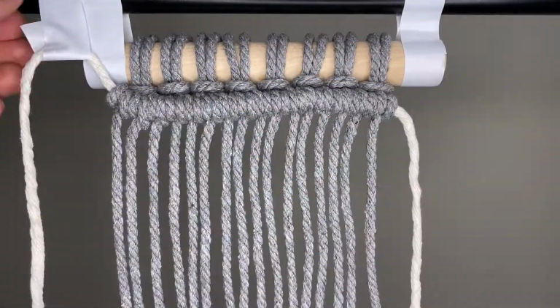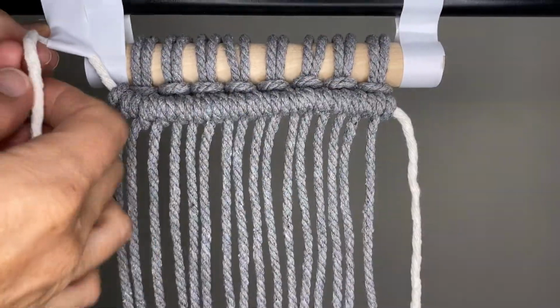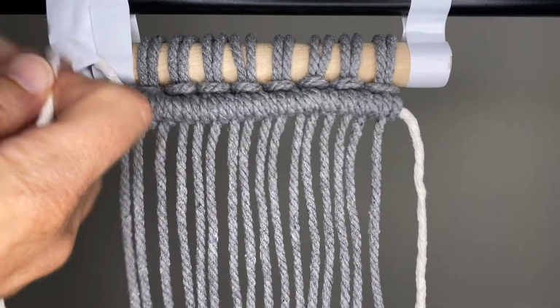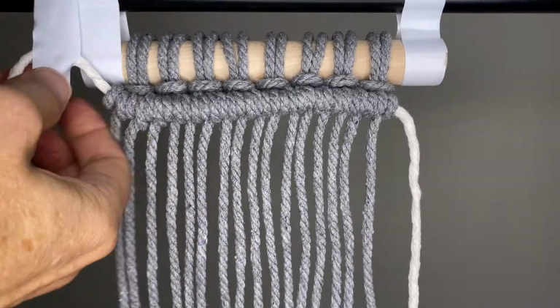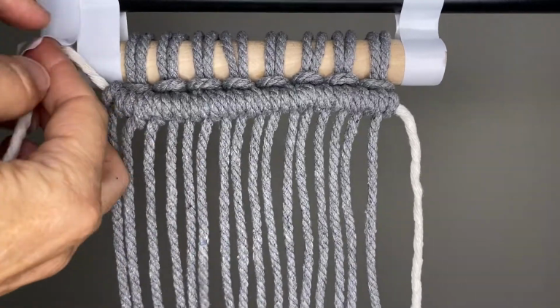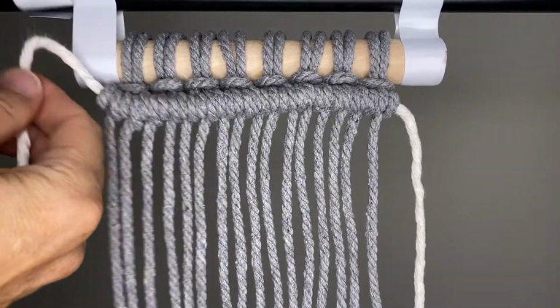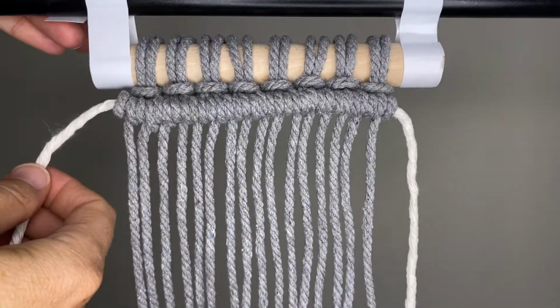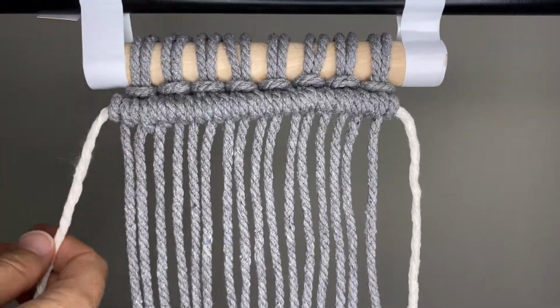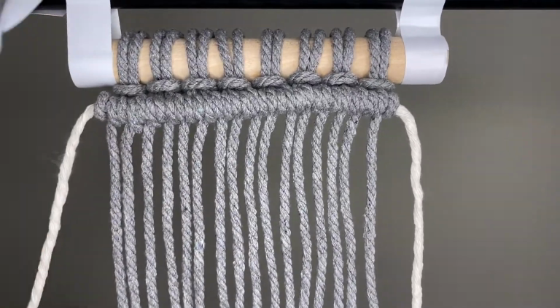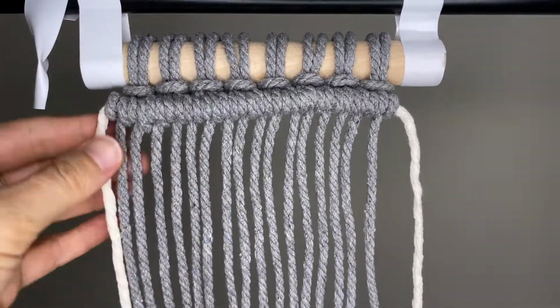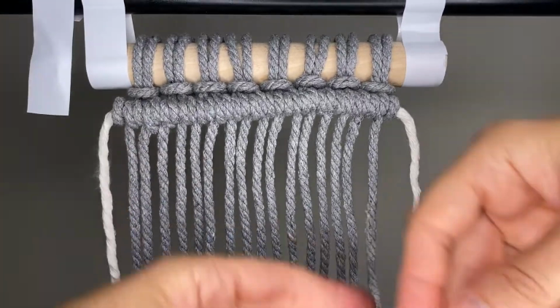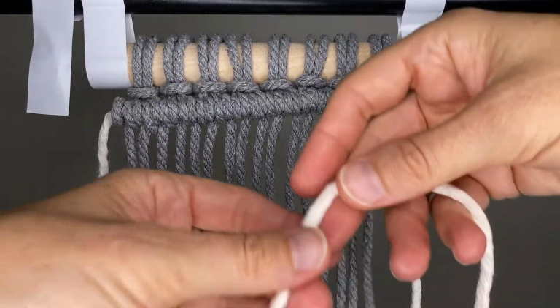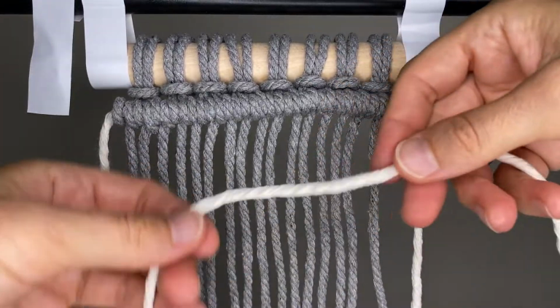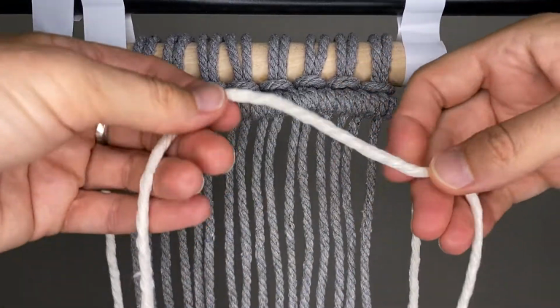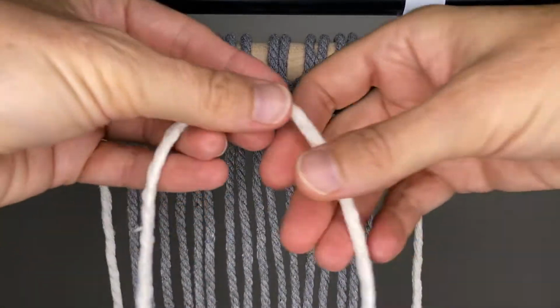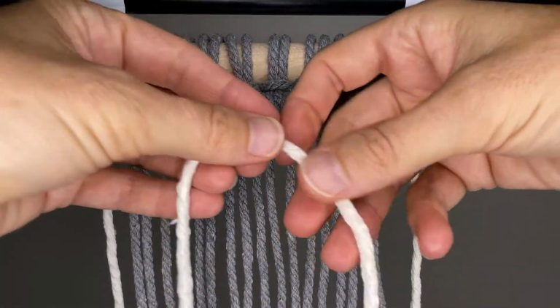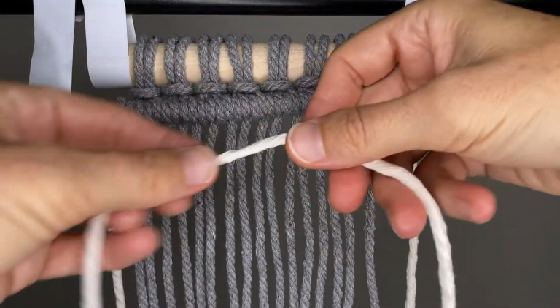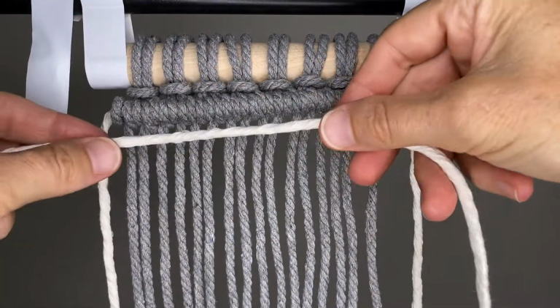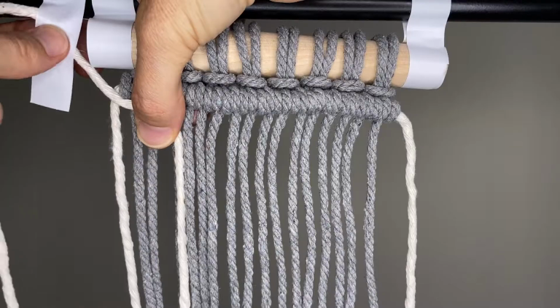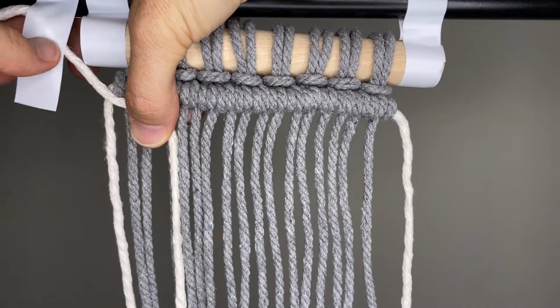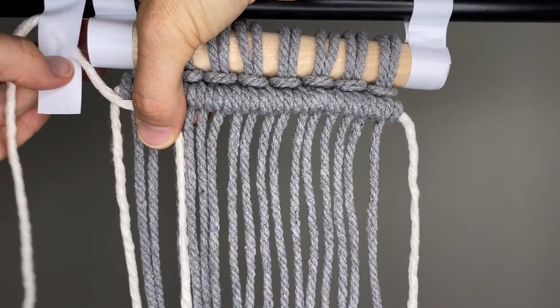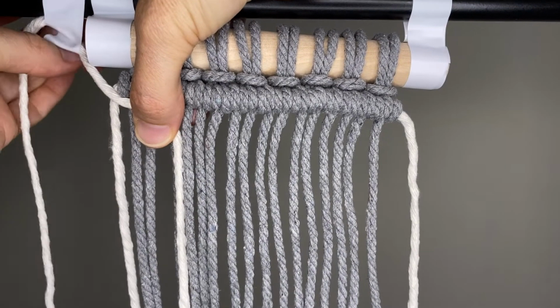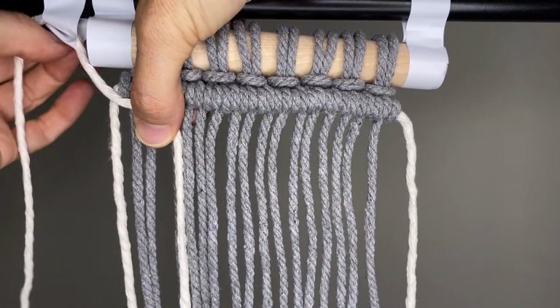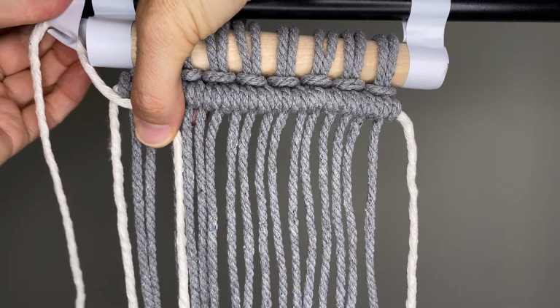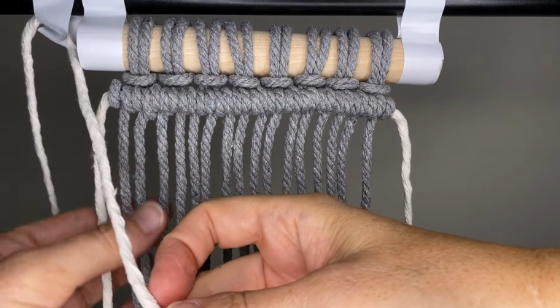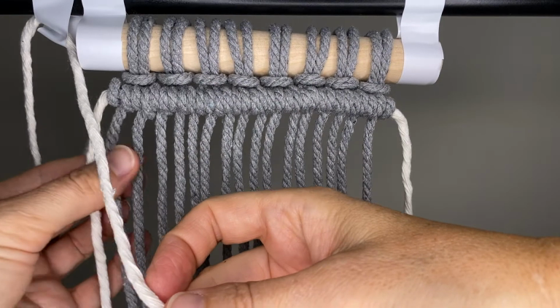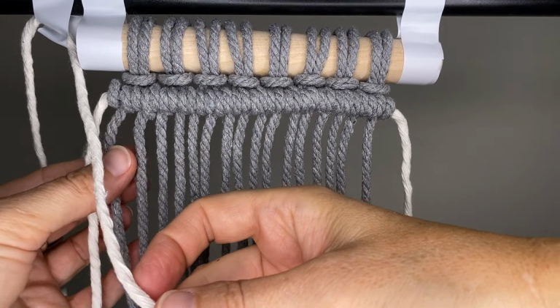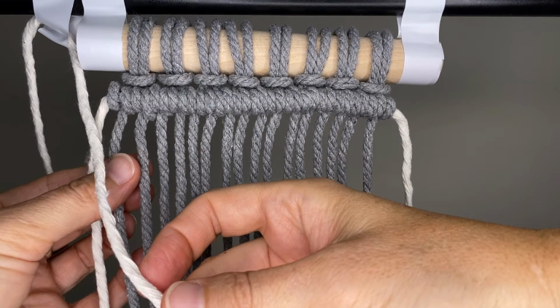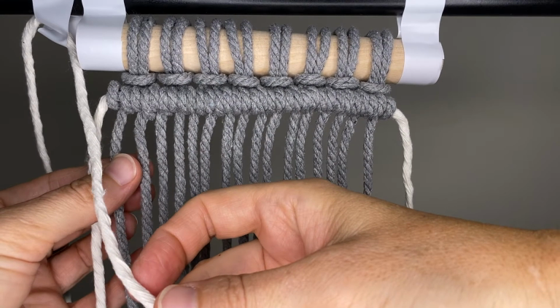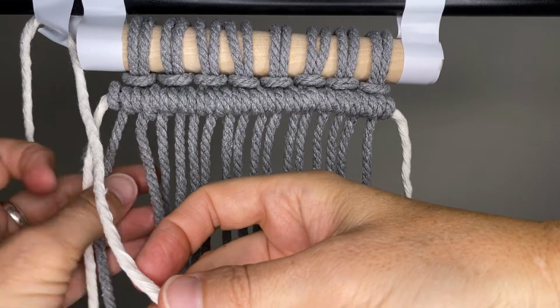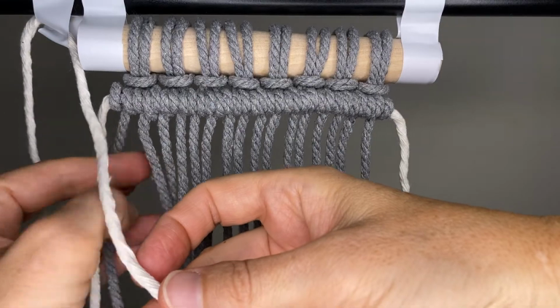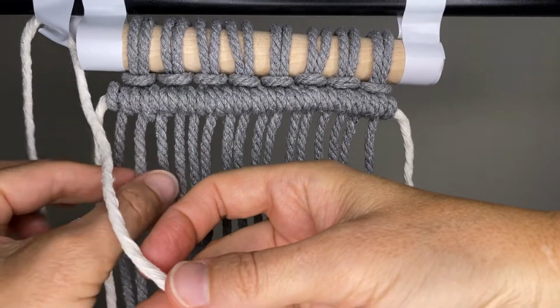Now you can undo the cord on the left. Take another one of your filler cords, the cream cord, and secure it again on the left side. Now we're not going to use that first gray cord — we're going to go one in.